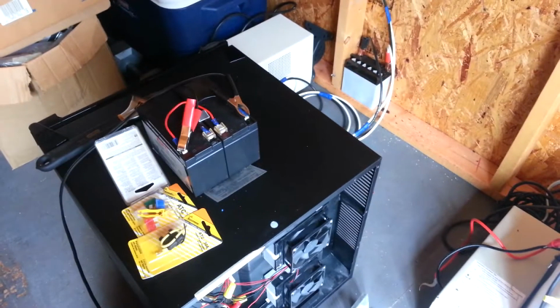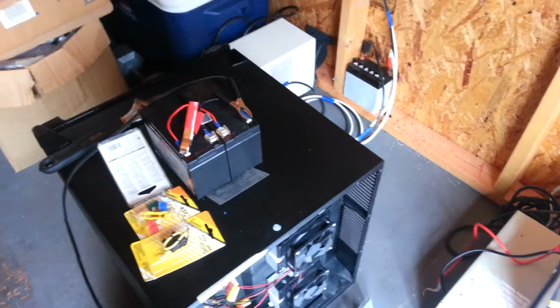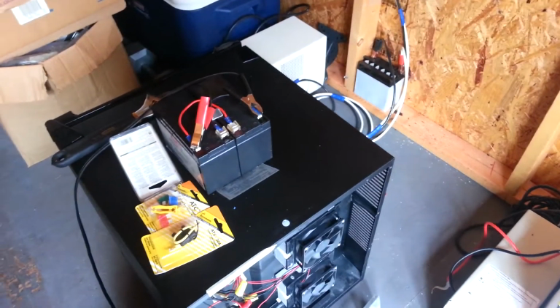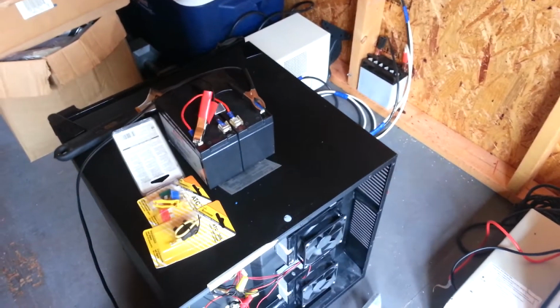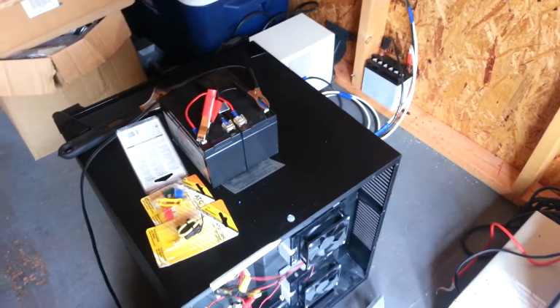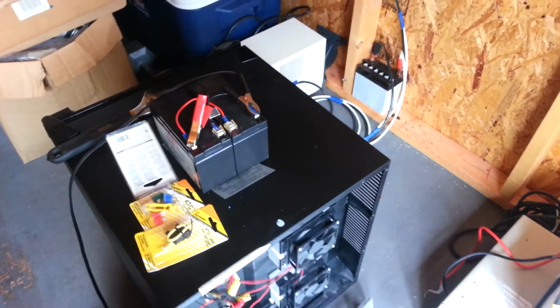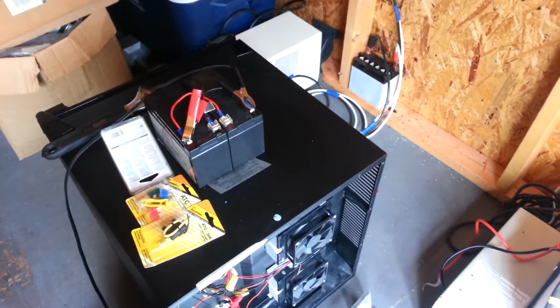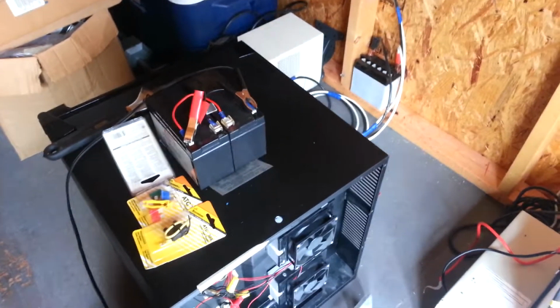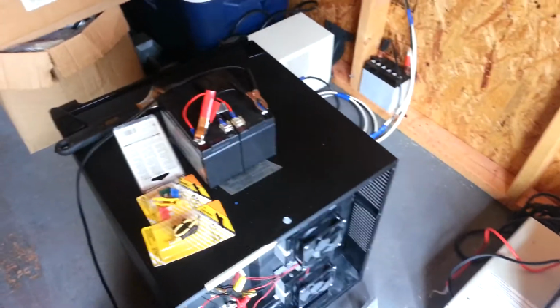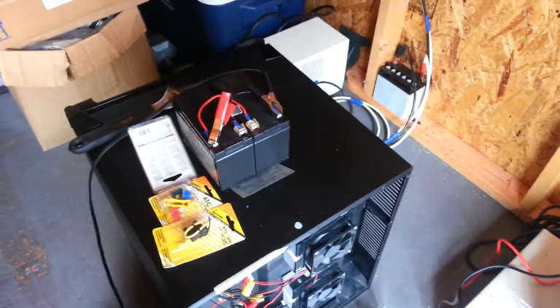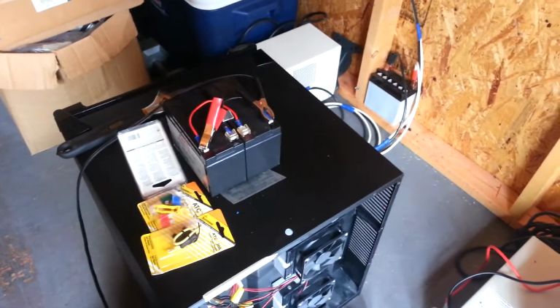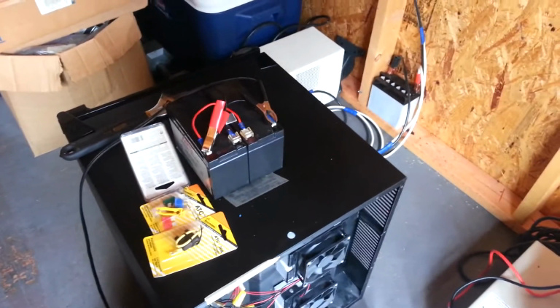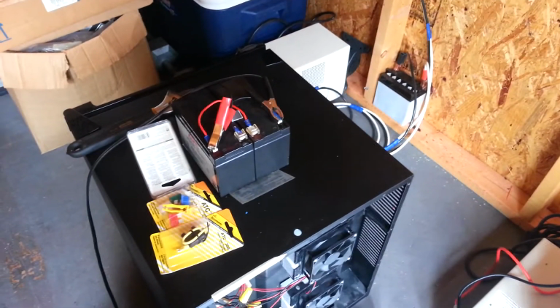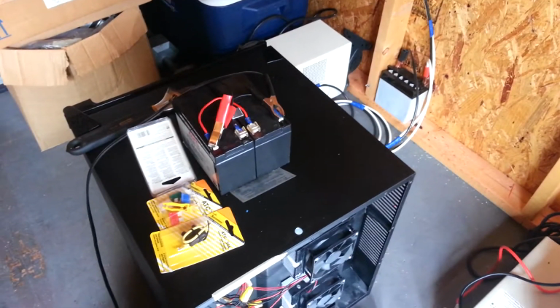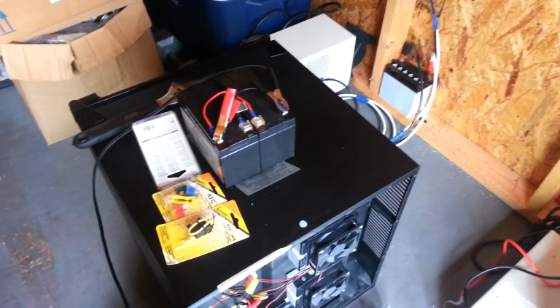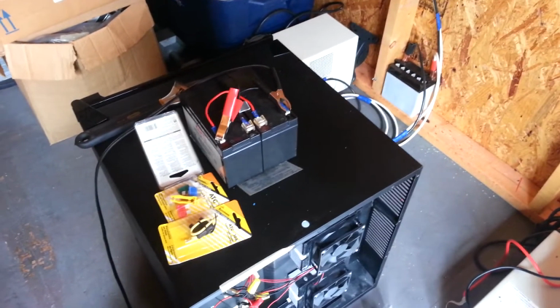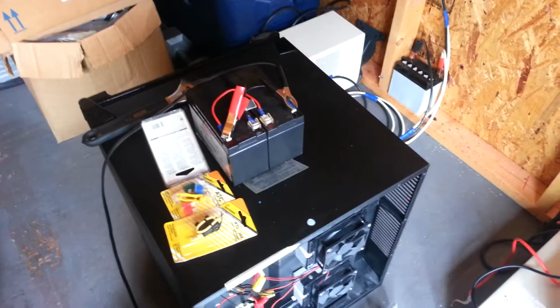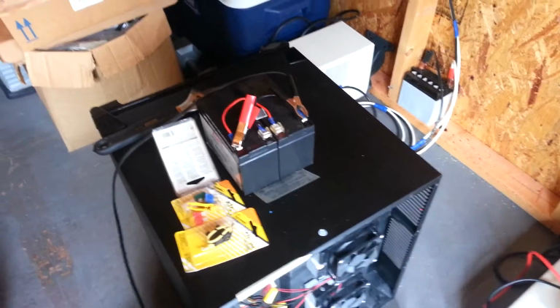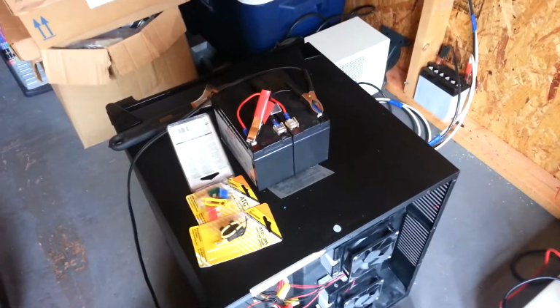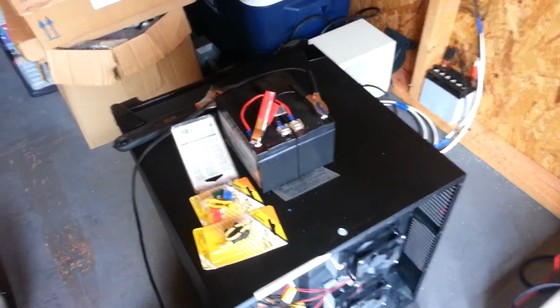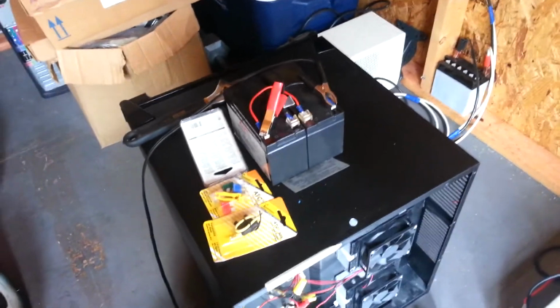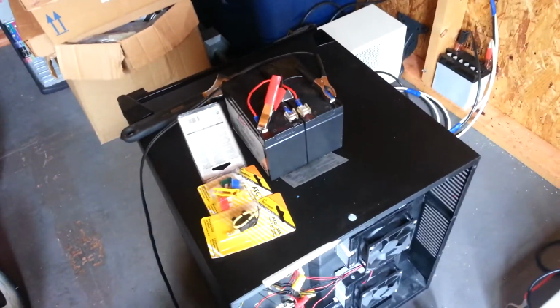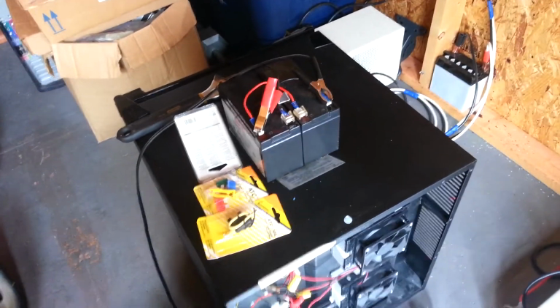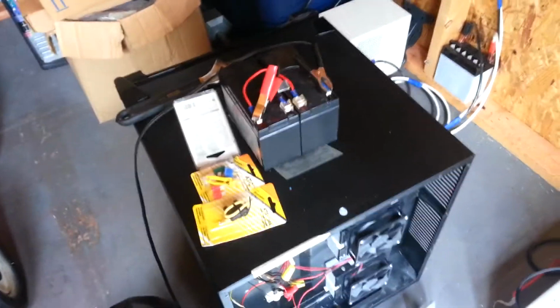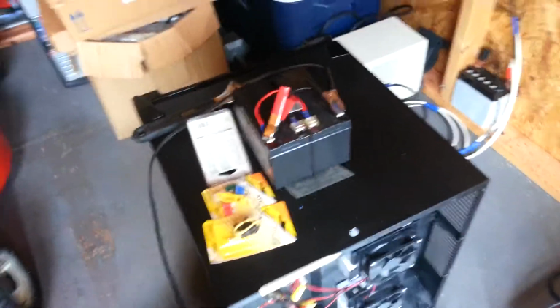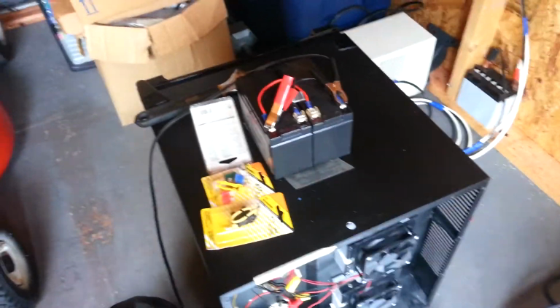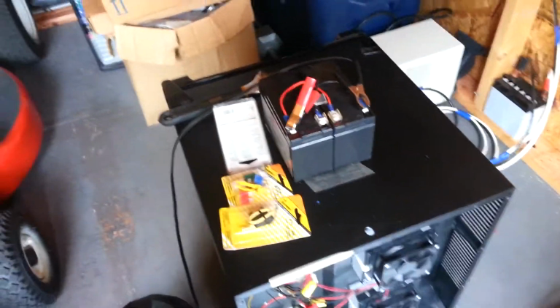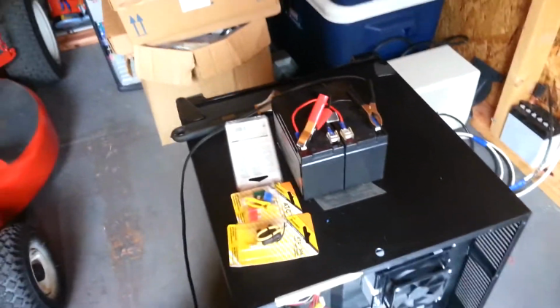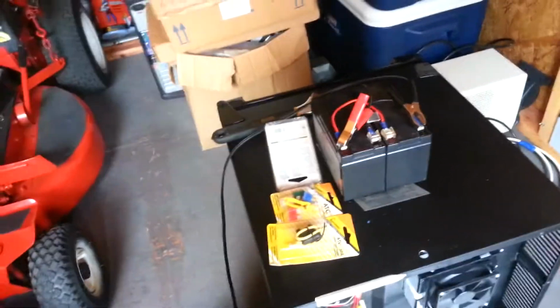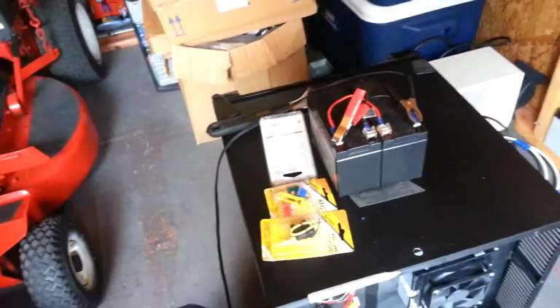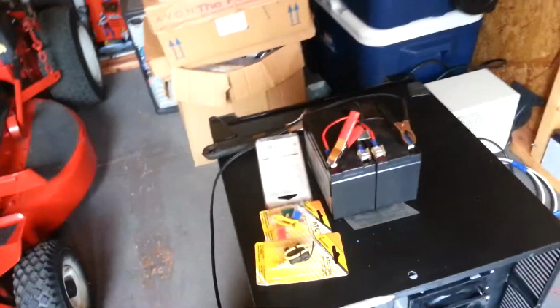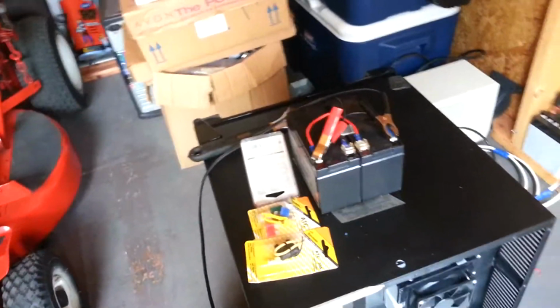Coming to you from the solar shed. I'm actually going to install a switch inside of my little refrigerator here and I'm going to show it to you right now while I go through the process.